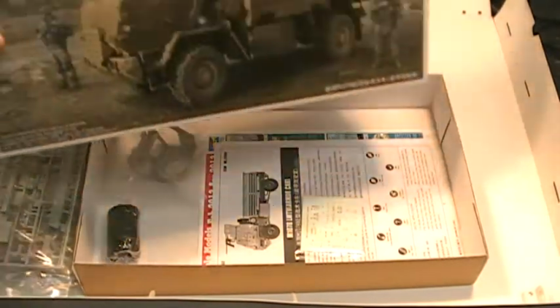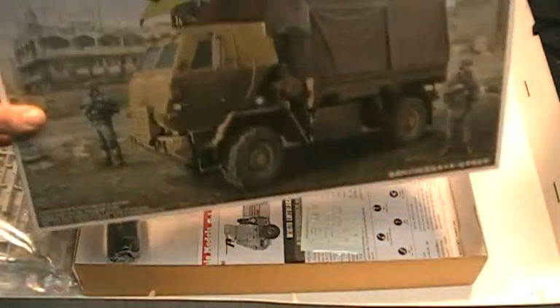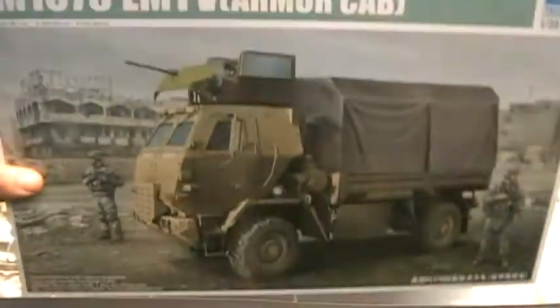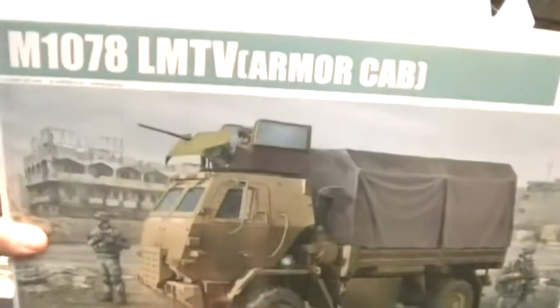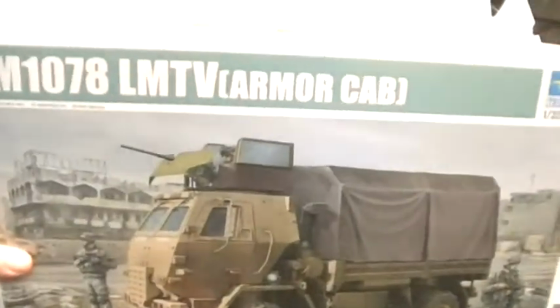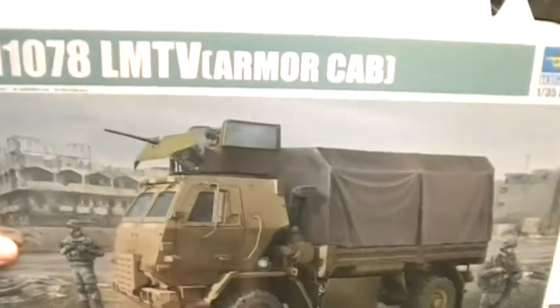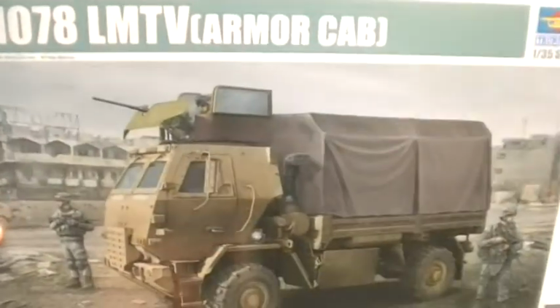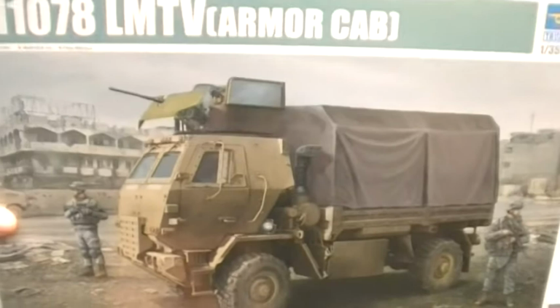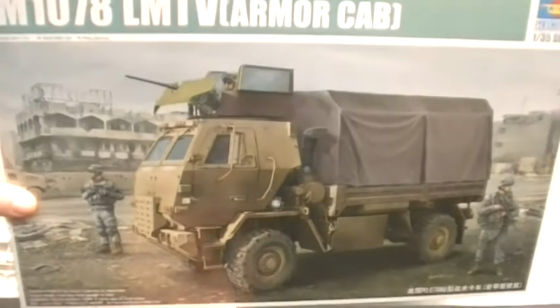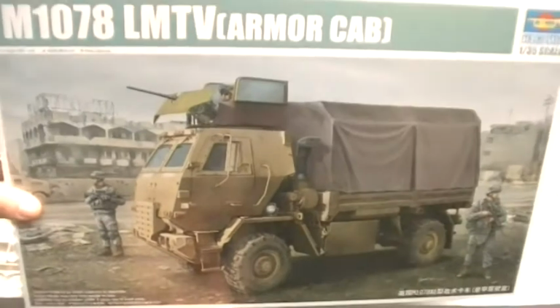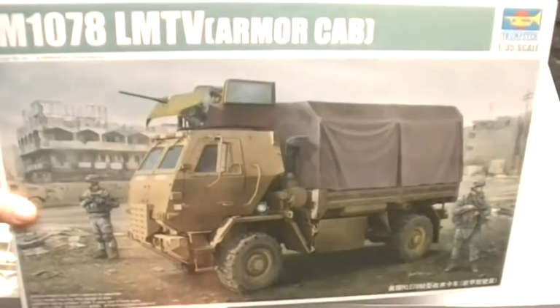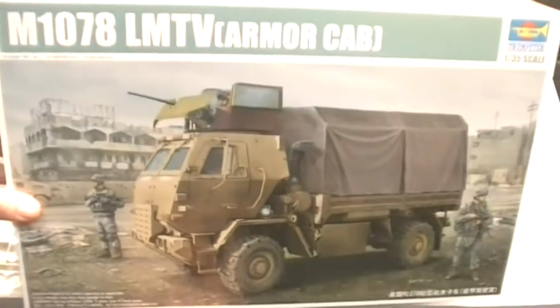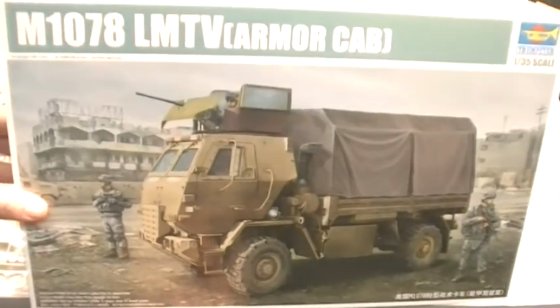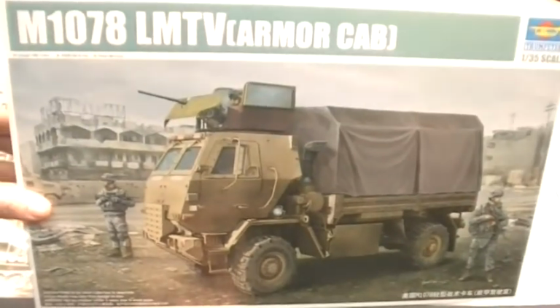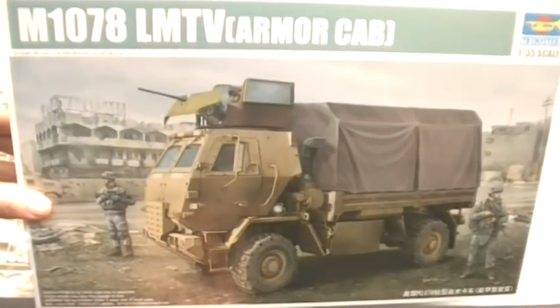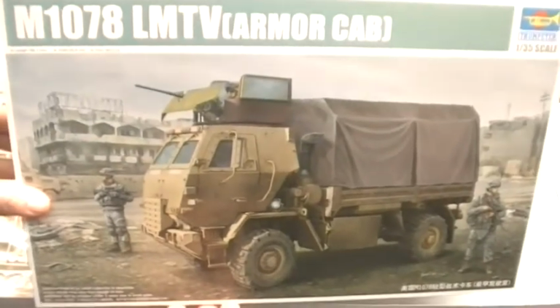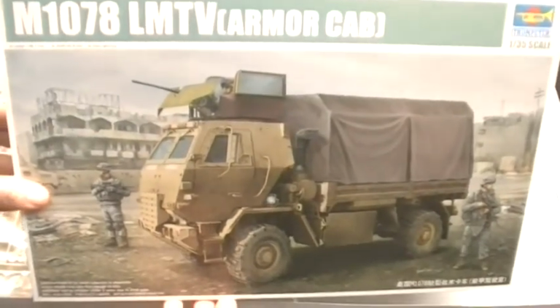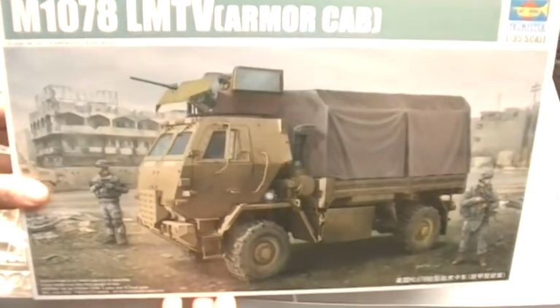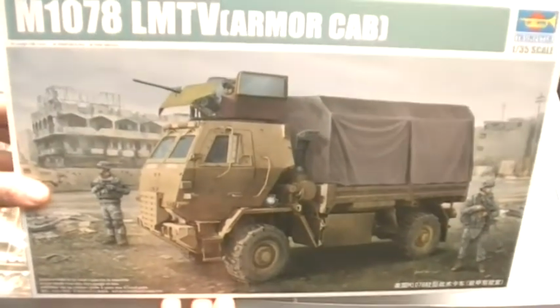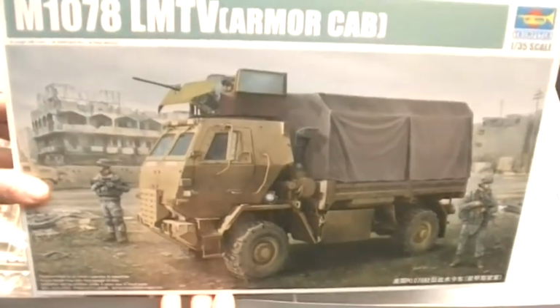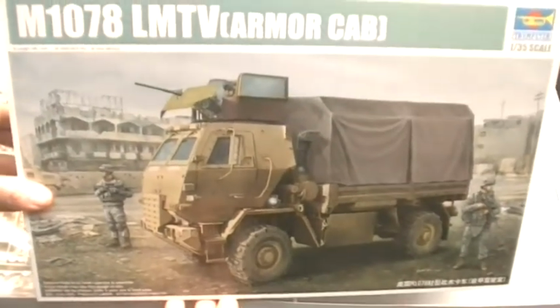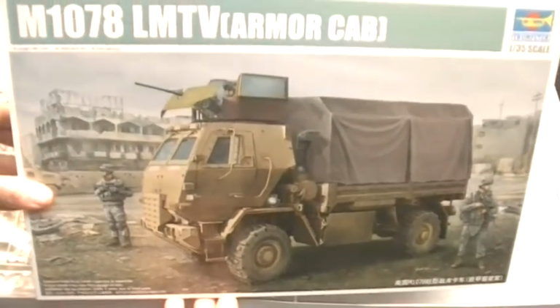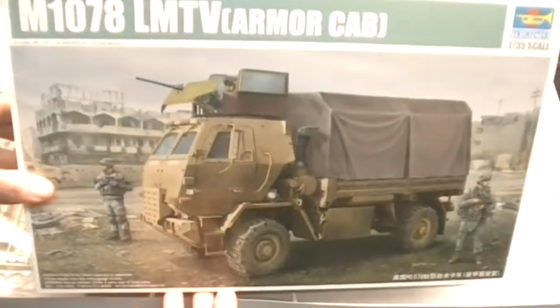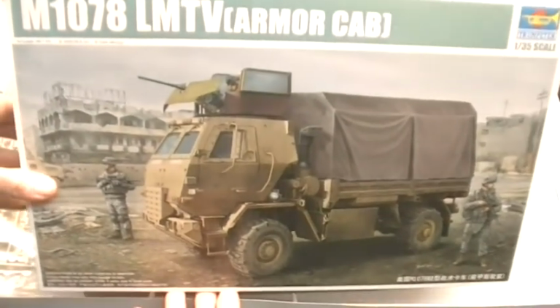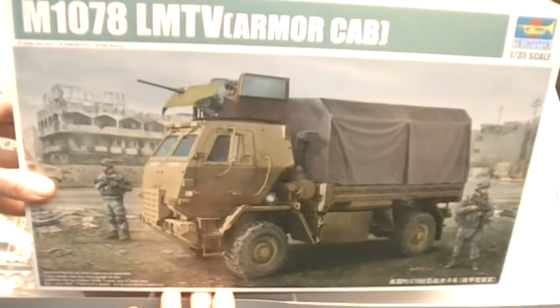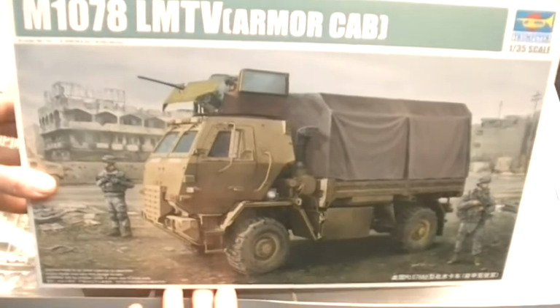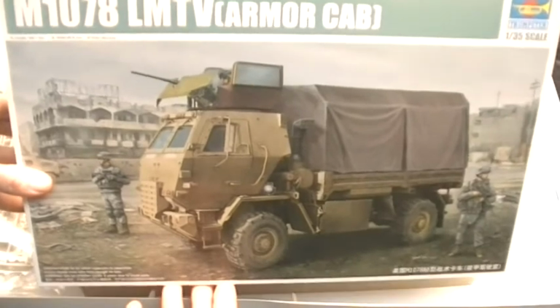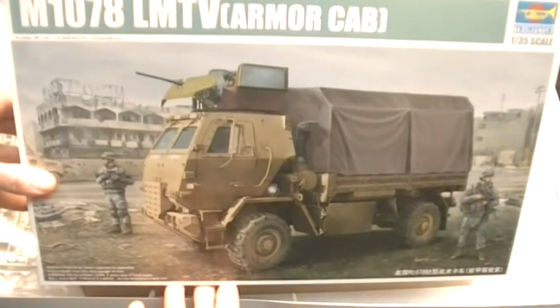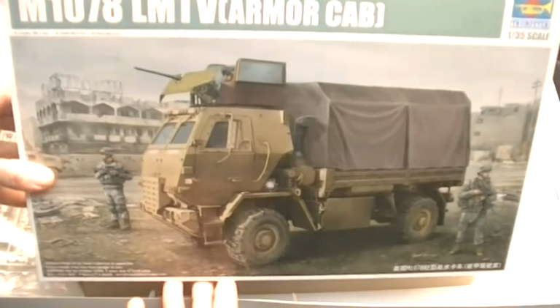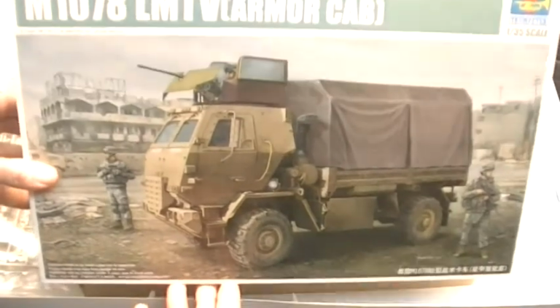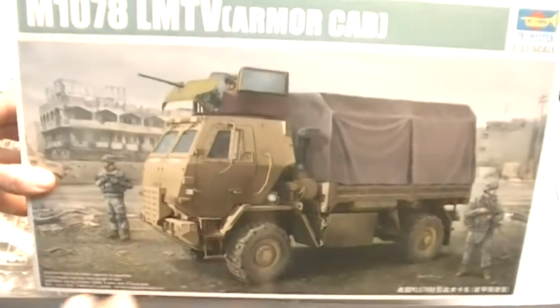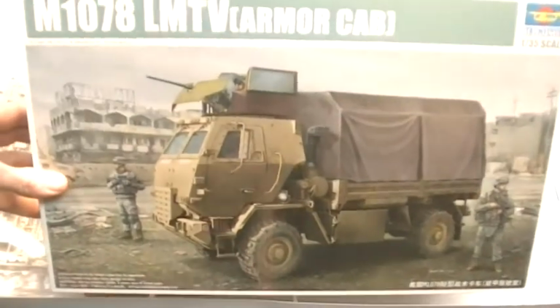The box art is nice as well — quite modern. It's available at emodels.co.uk.